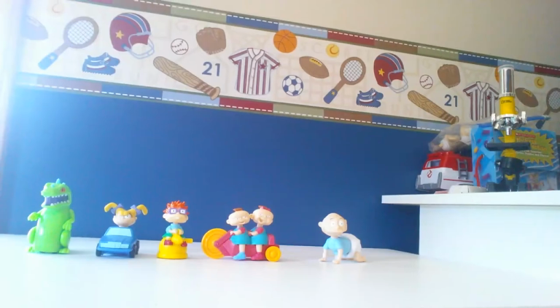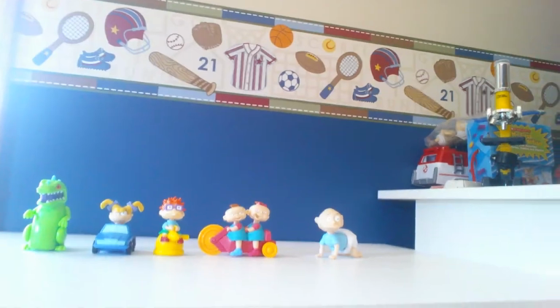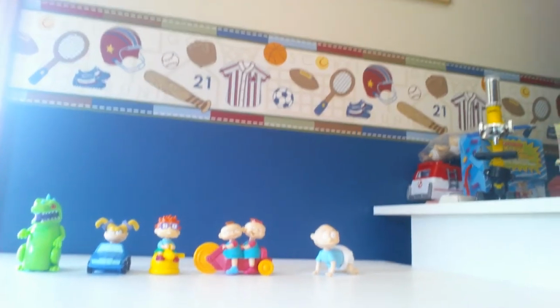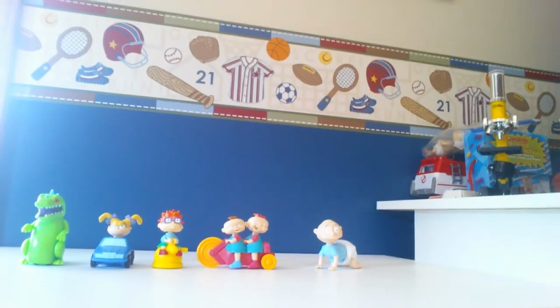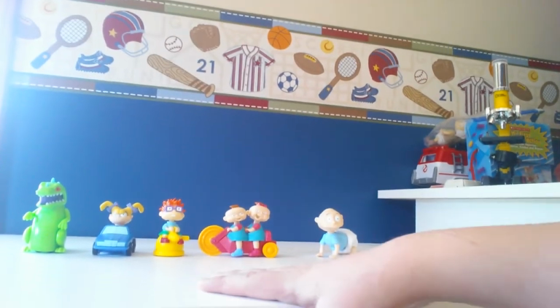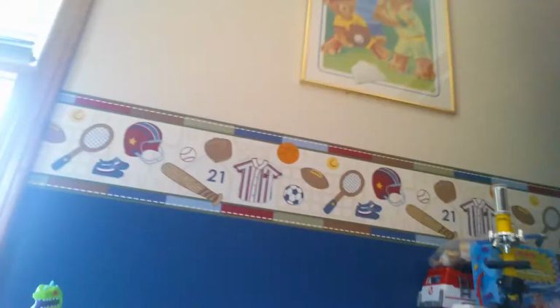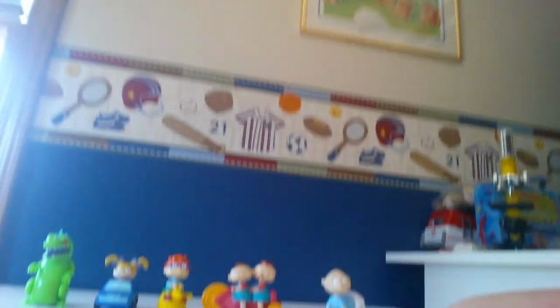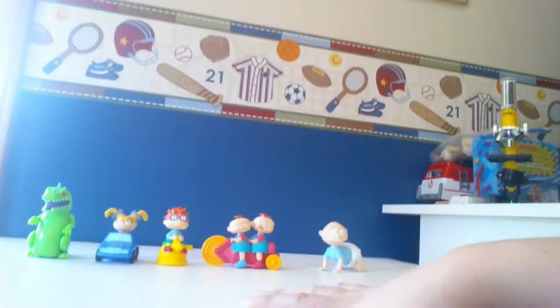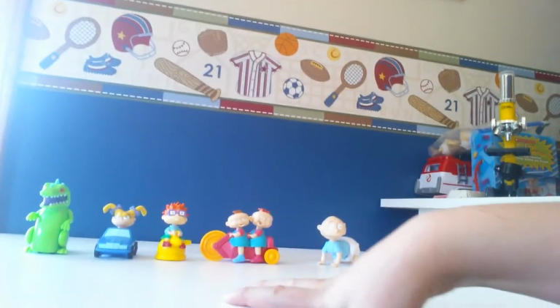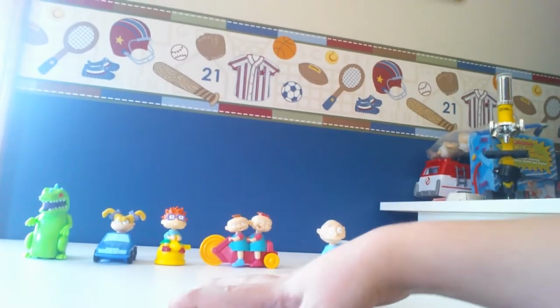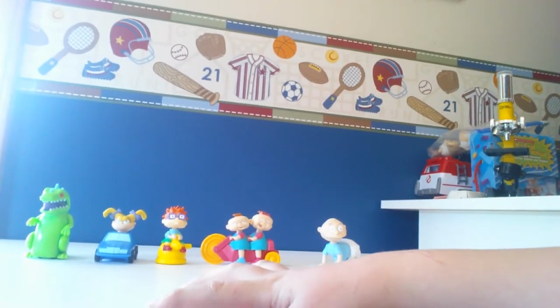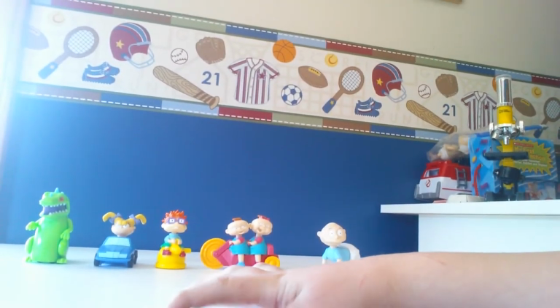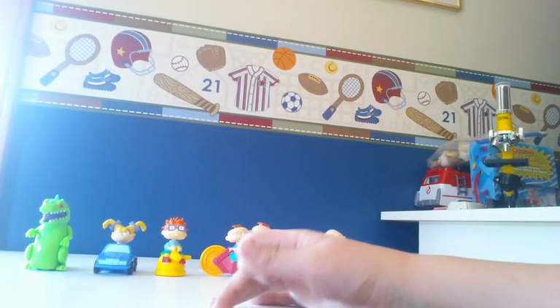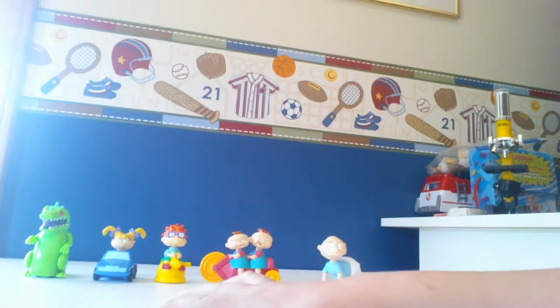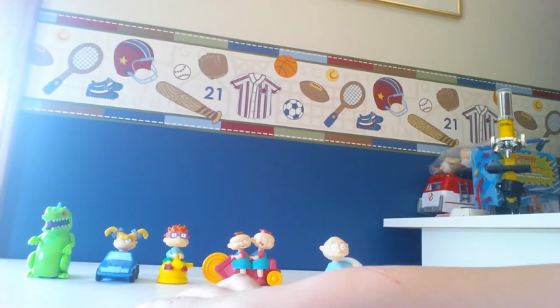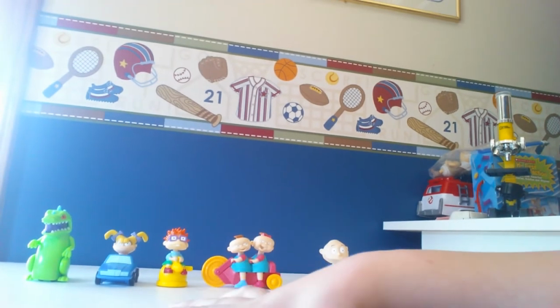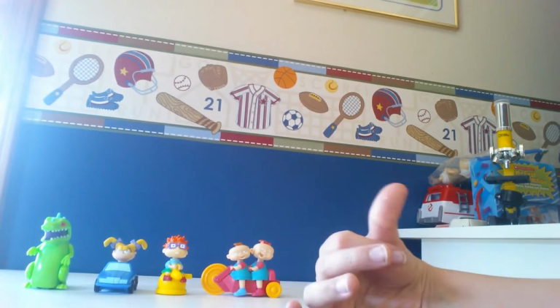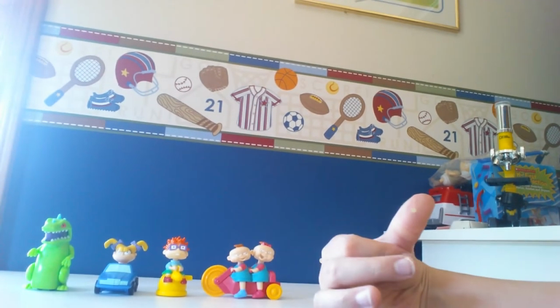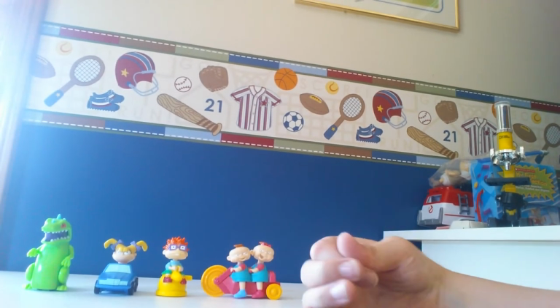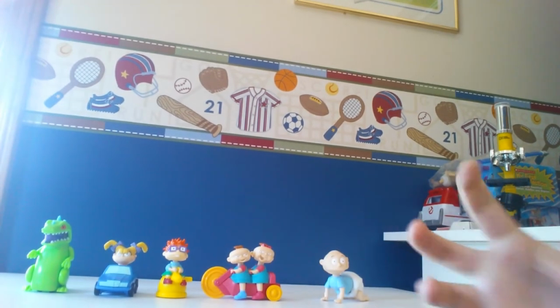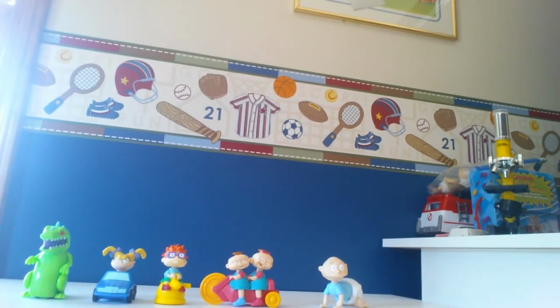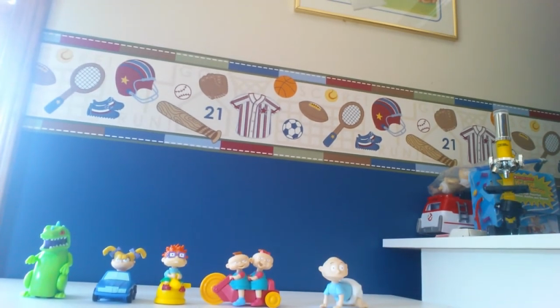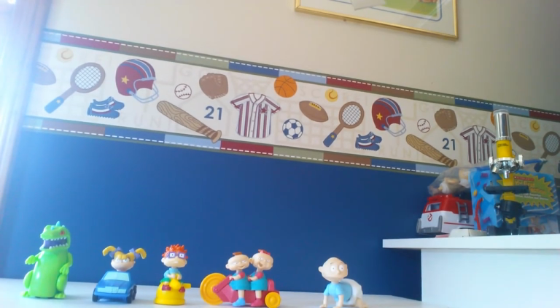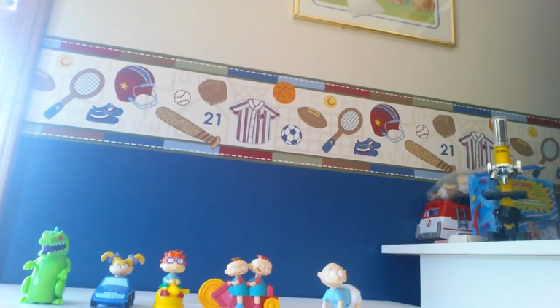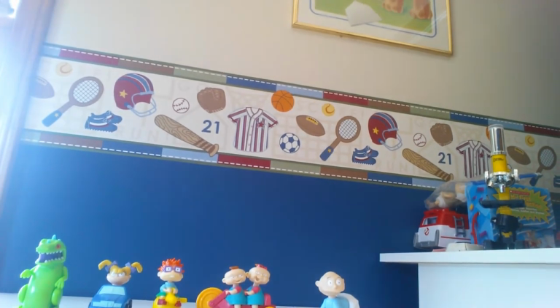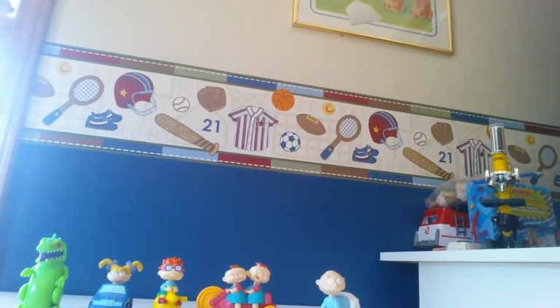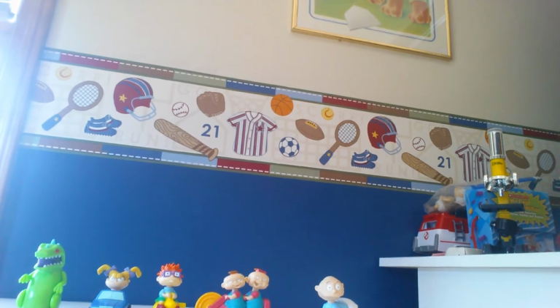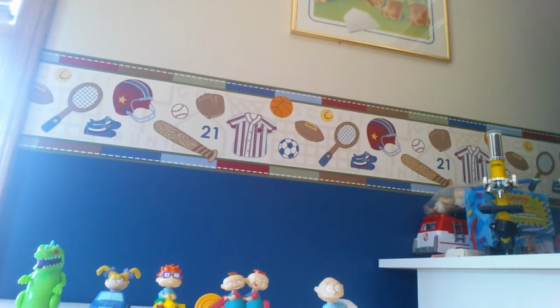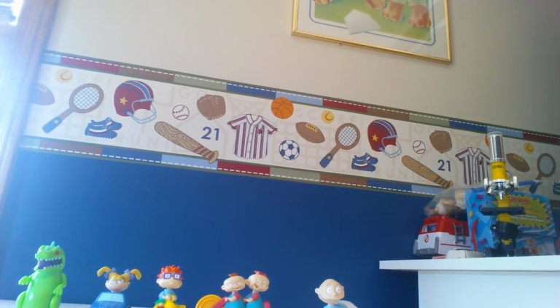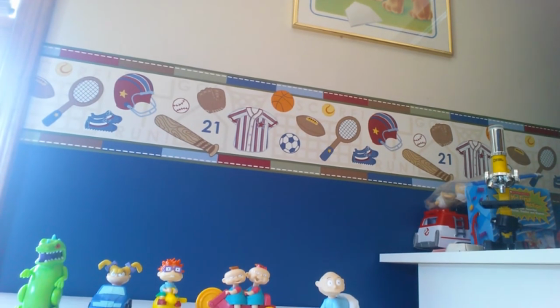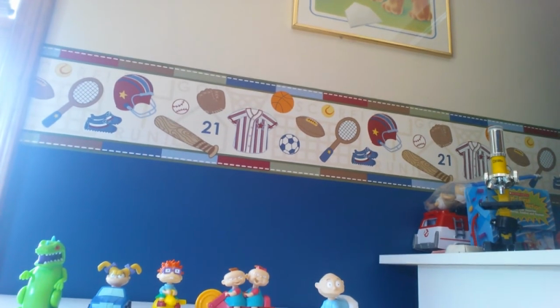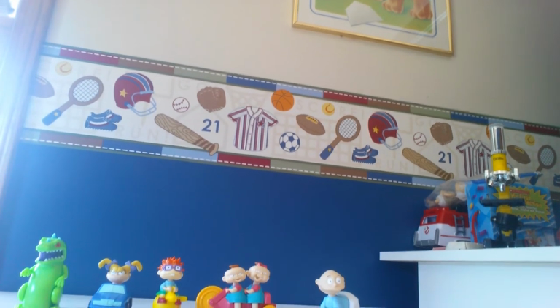Hey, what's going on everybody? Today we have The Rugrats, put out by Burger King in 1998. This is just a simple set of five toys, so let's go on and check them out.